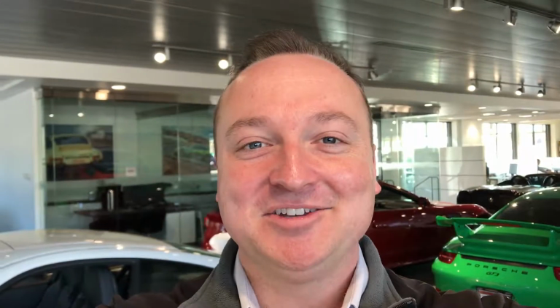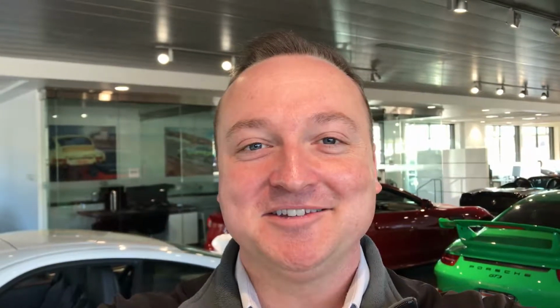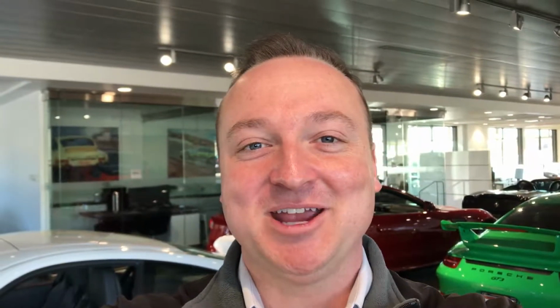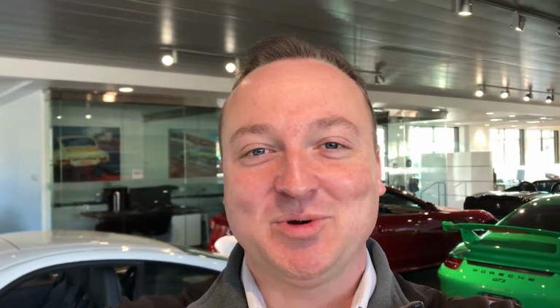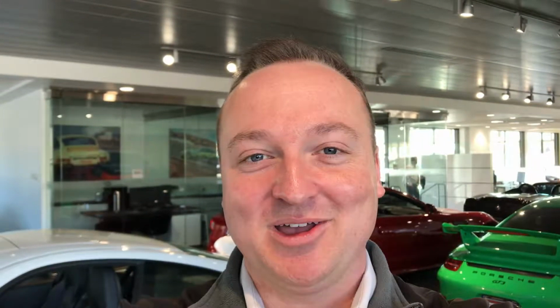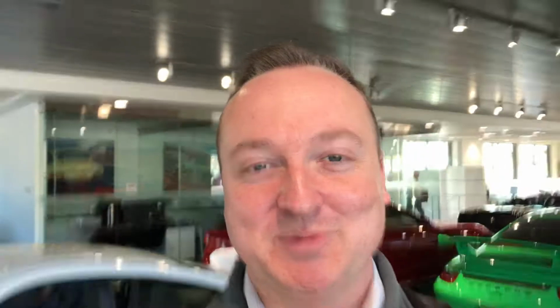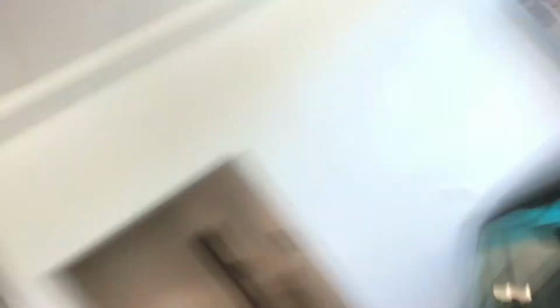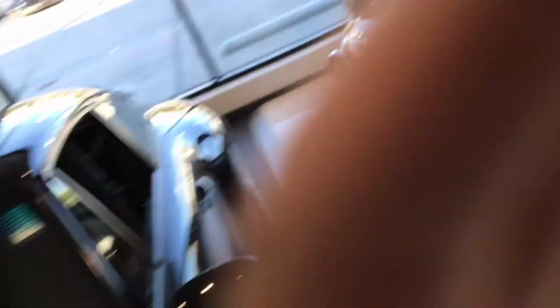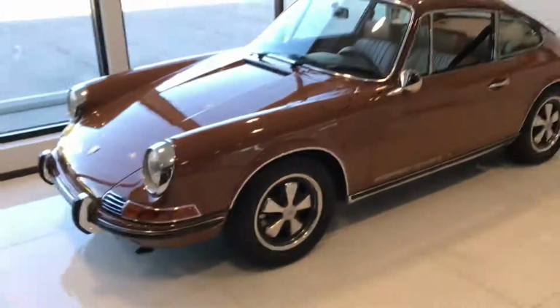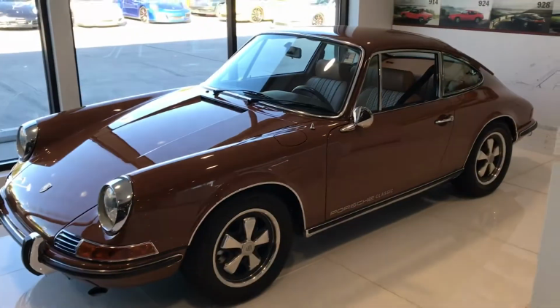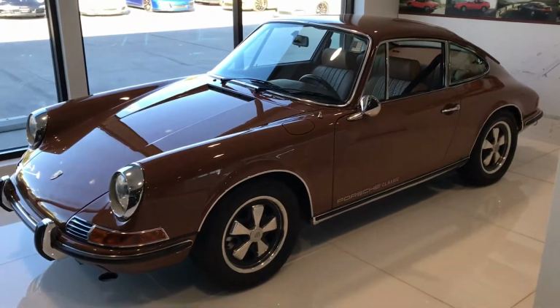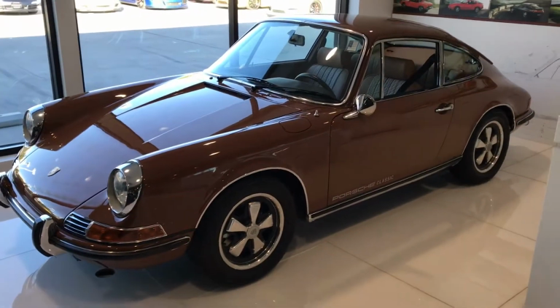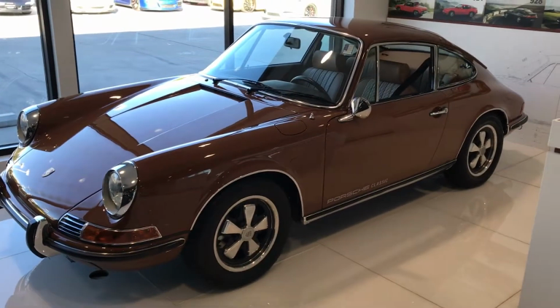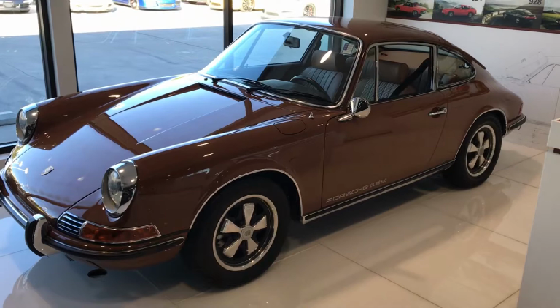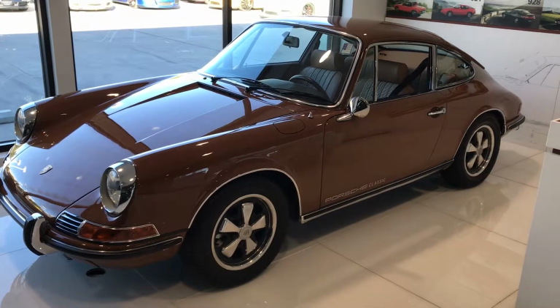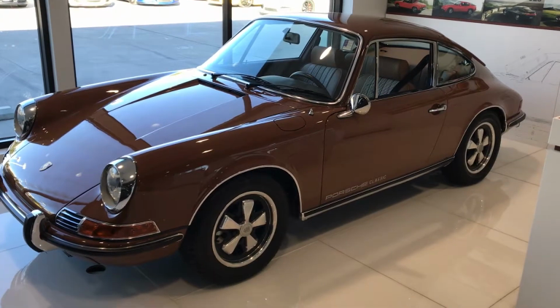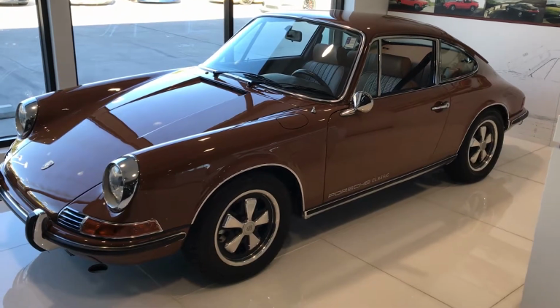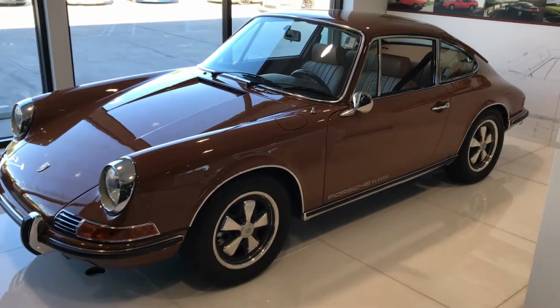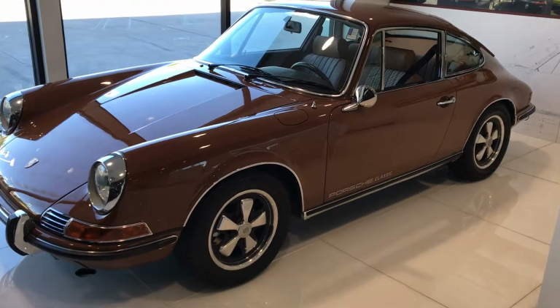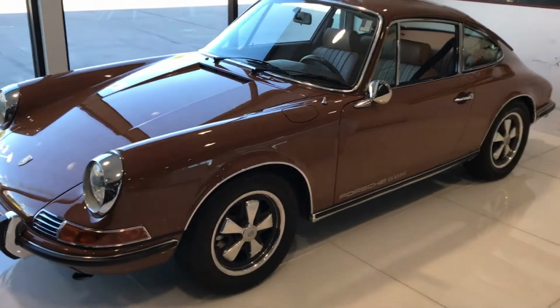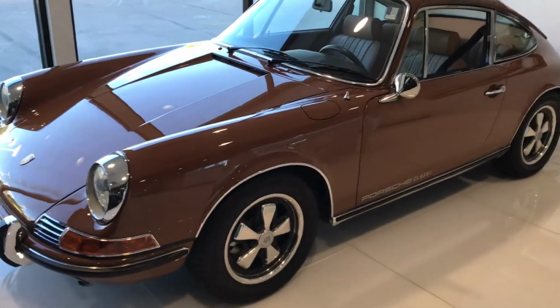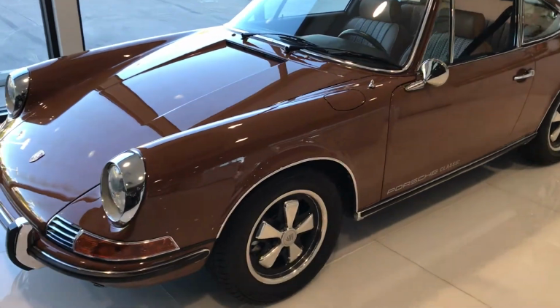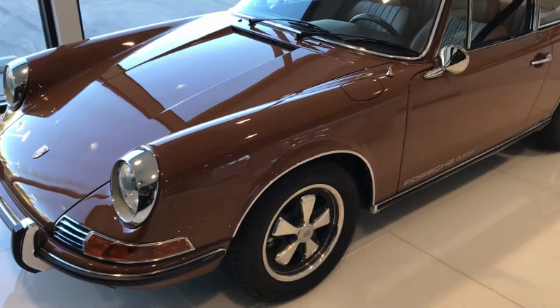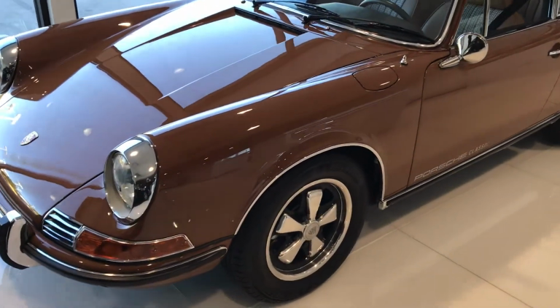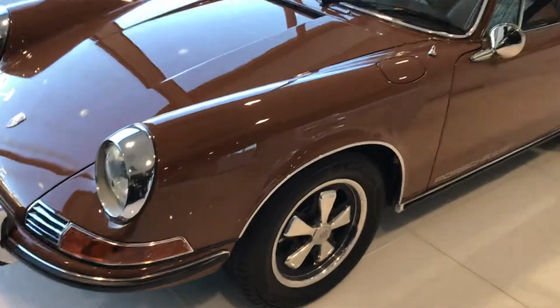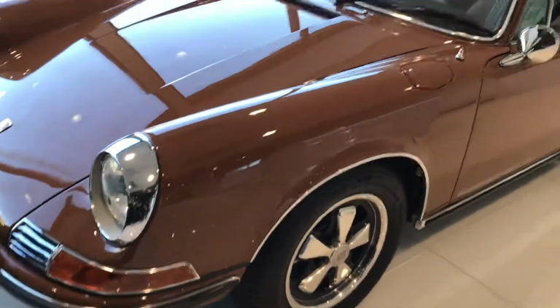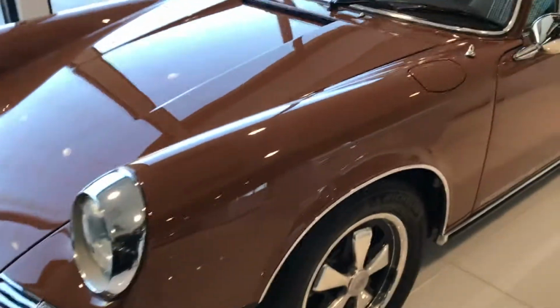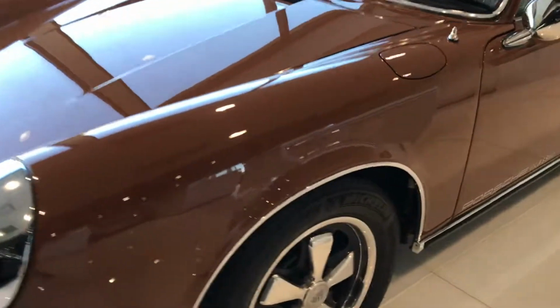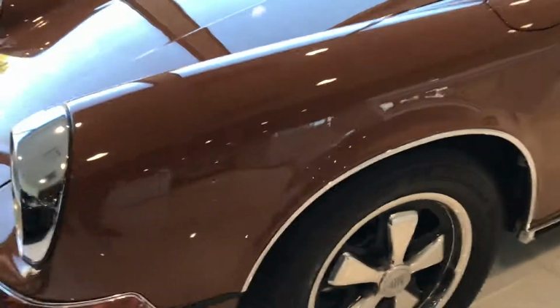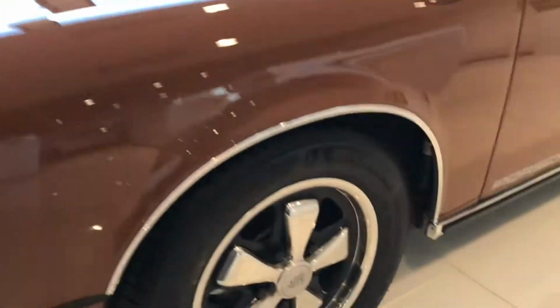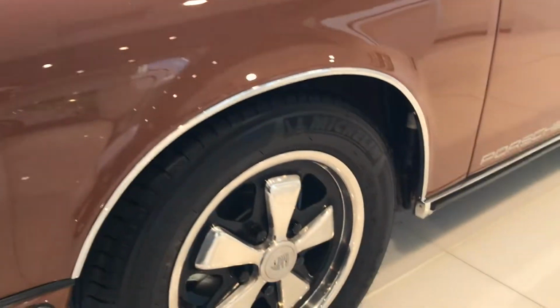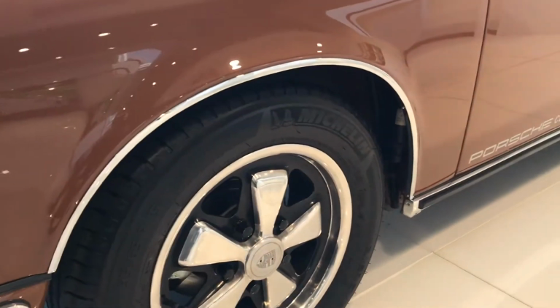Hey John, this is James of Porsche Colorado Springs. This is the 1971 911T in Sapia Brown. Just wanted to go ahead and show you this car like you're here in person. This car looks absolutely amazing.